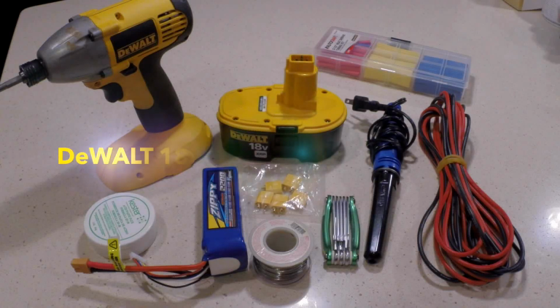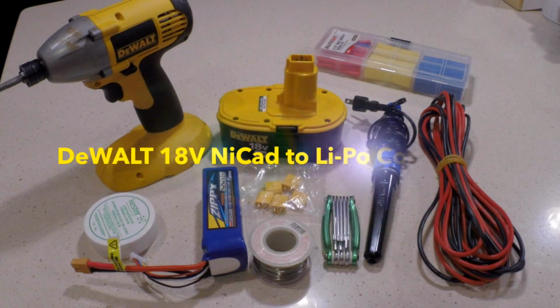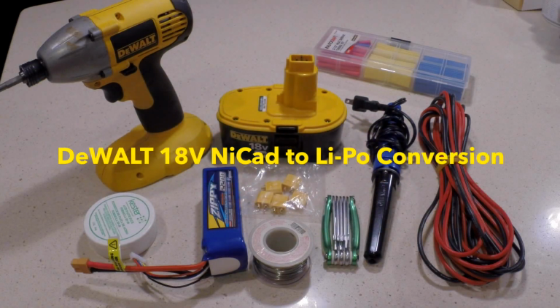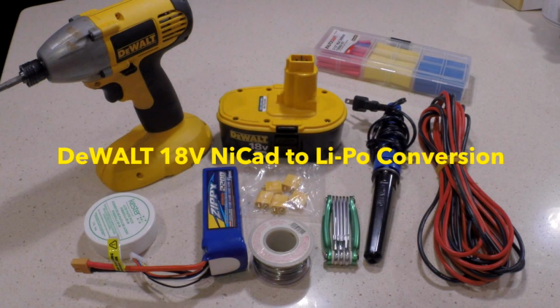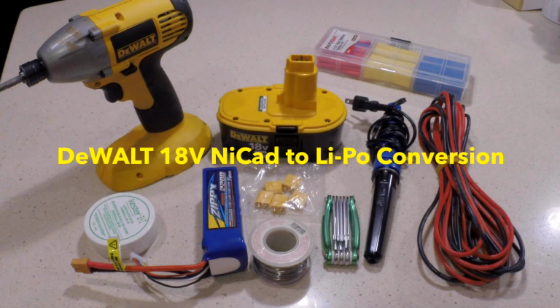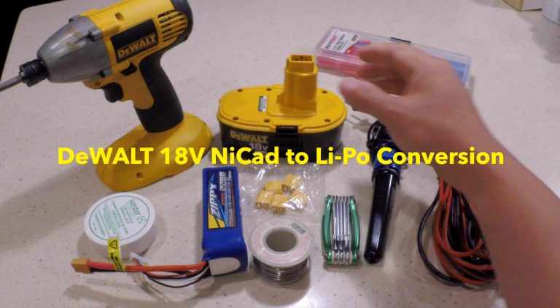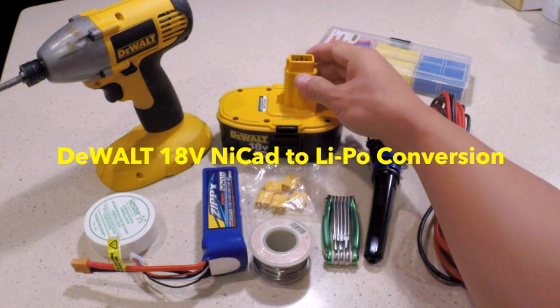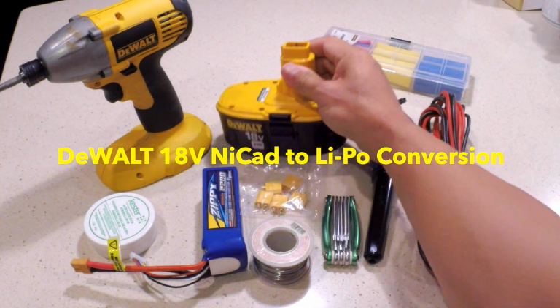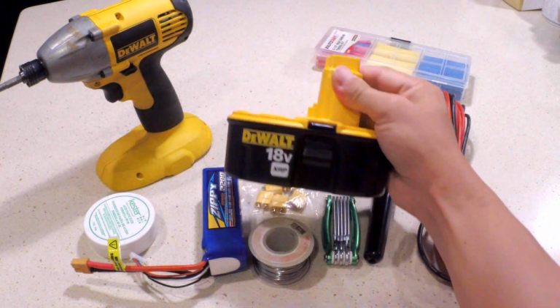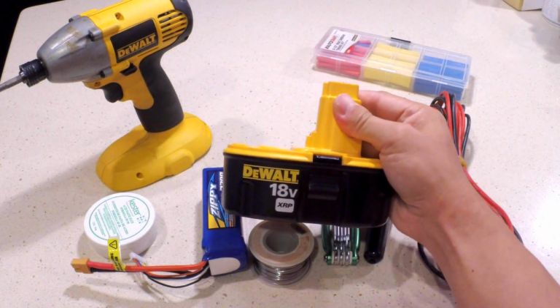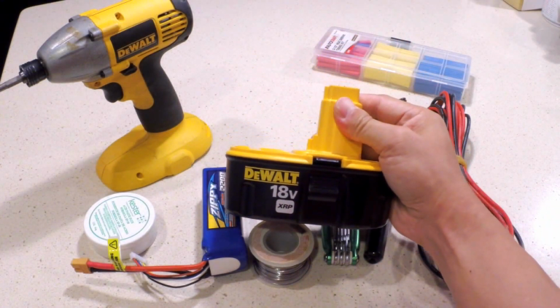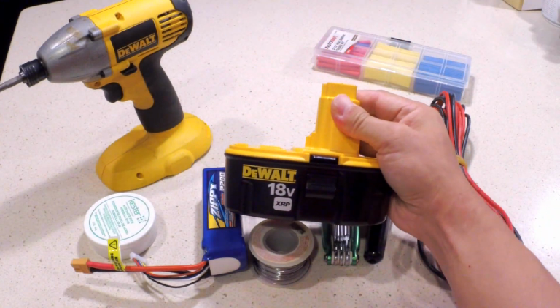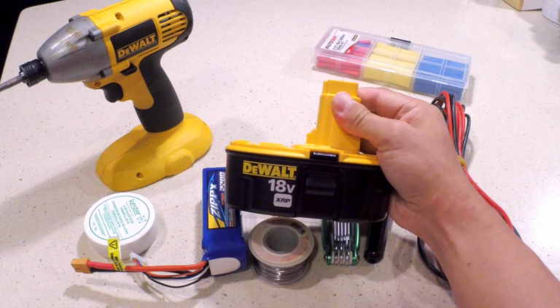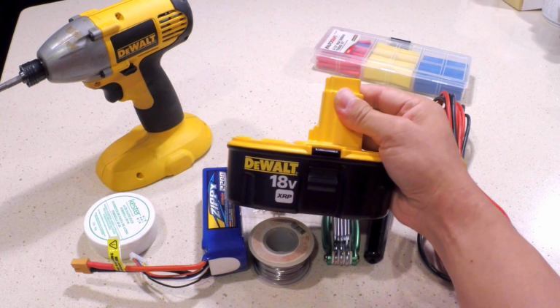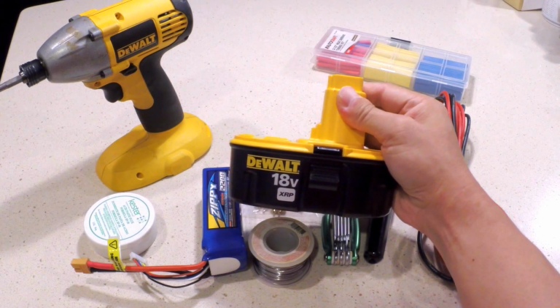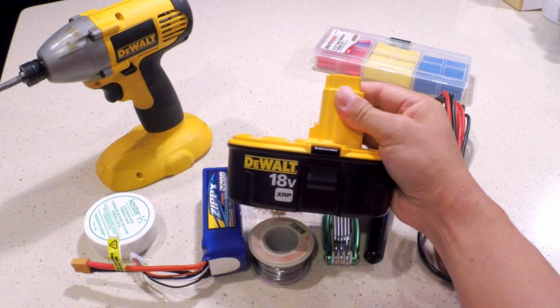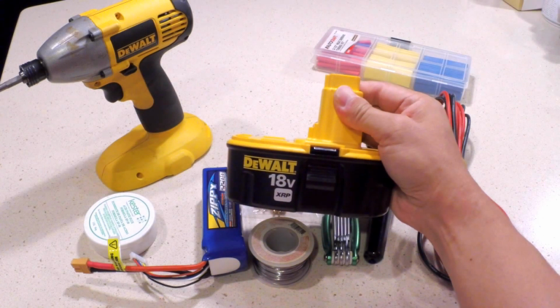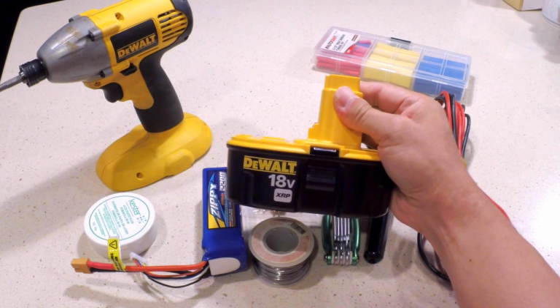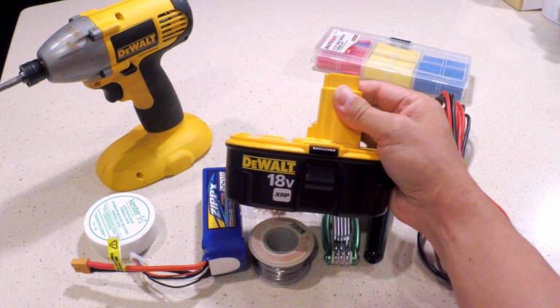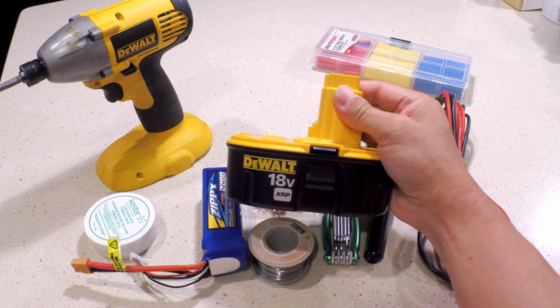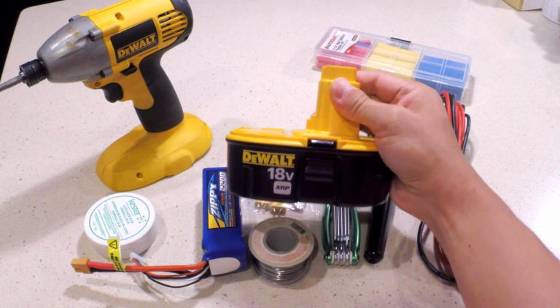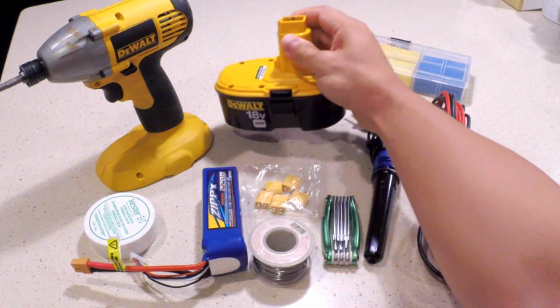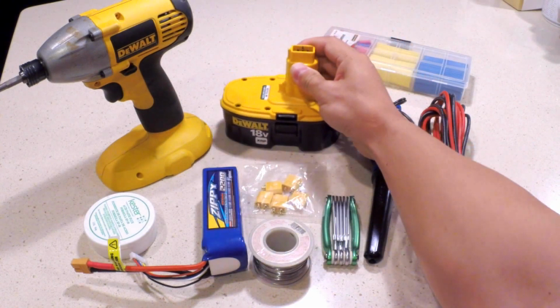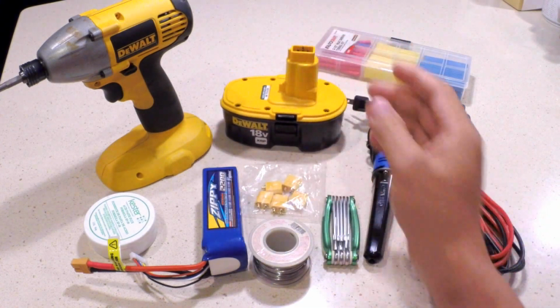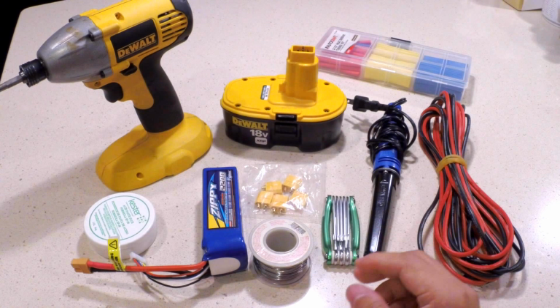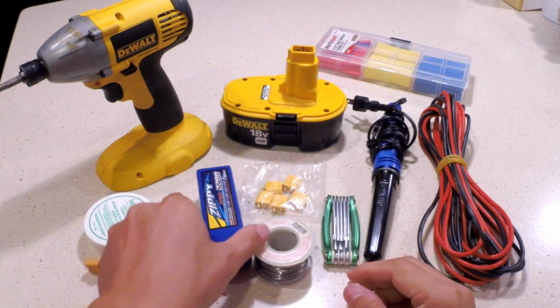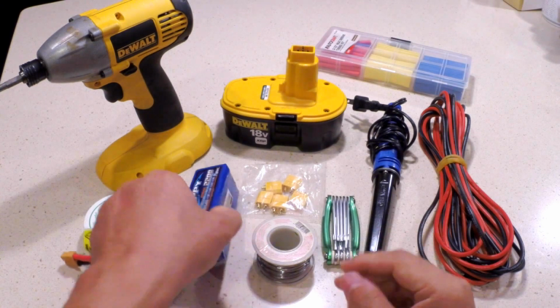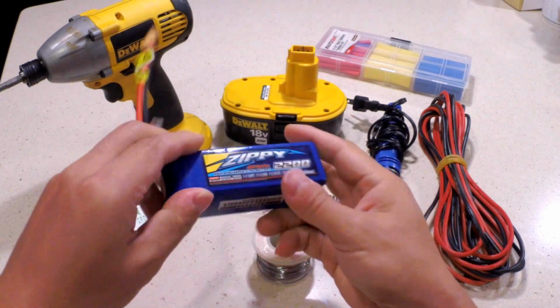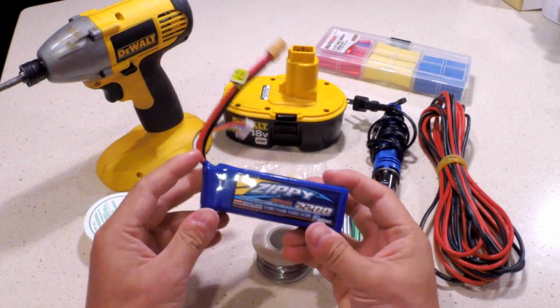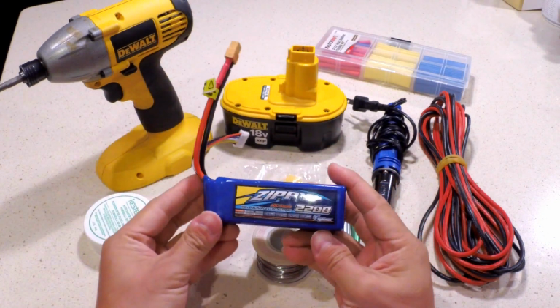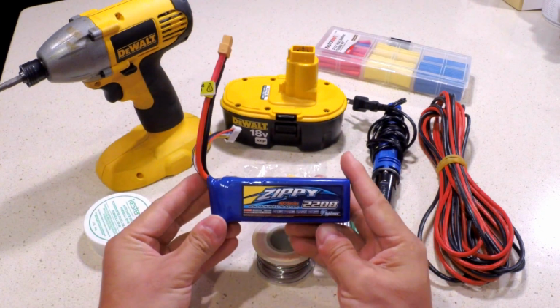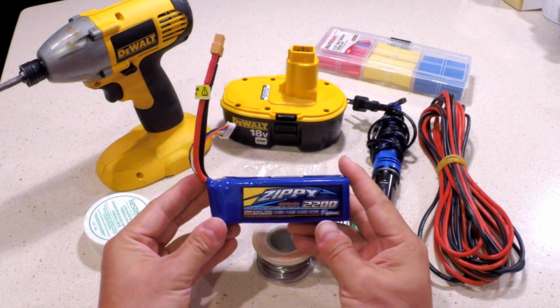Hello everybody. Today I'm going to talk about how to convert an 18-volt battery pack on the DeWalt portable power tools to an equivalent lithium polymer battery pack, commonly found in RC hobby applications.